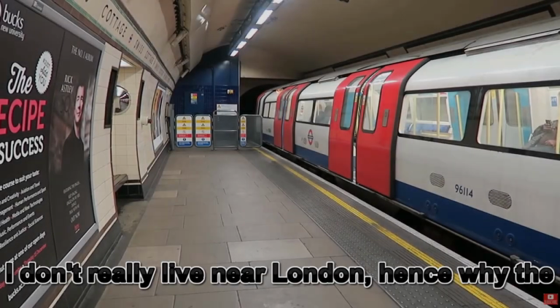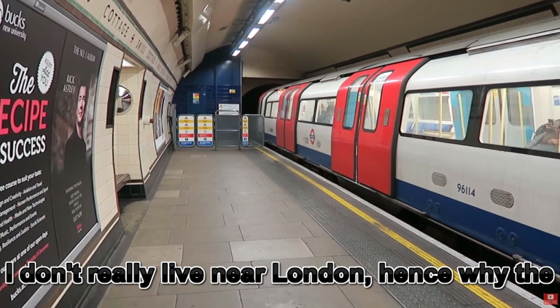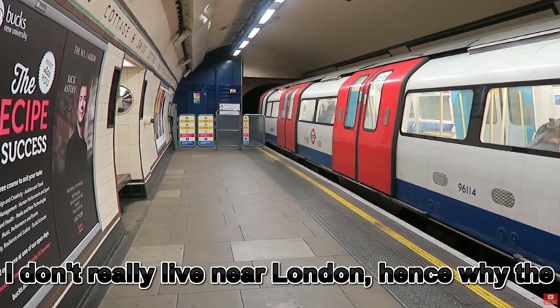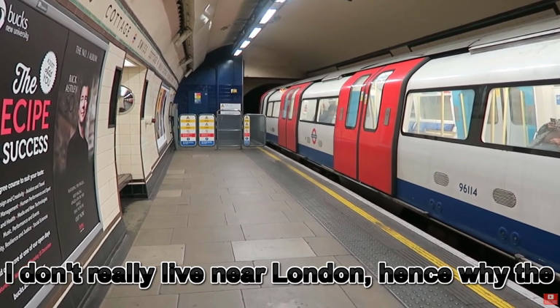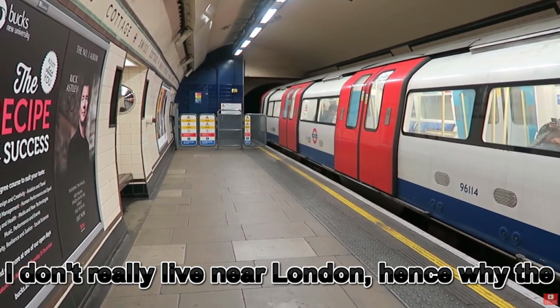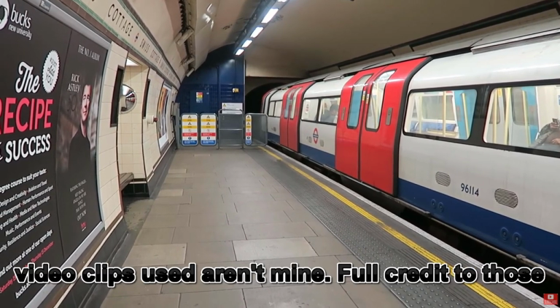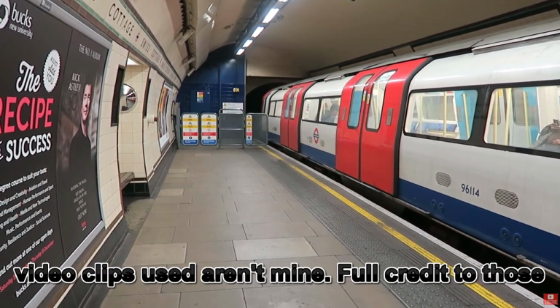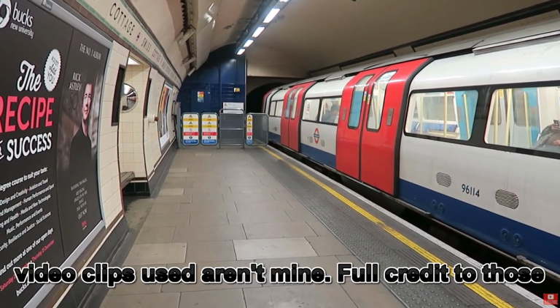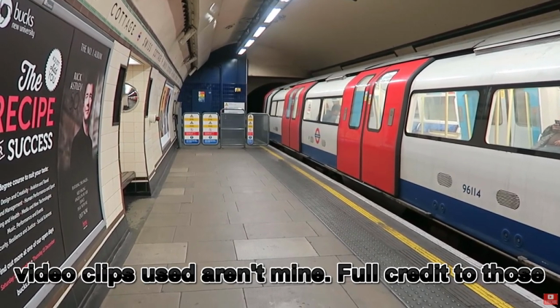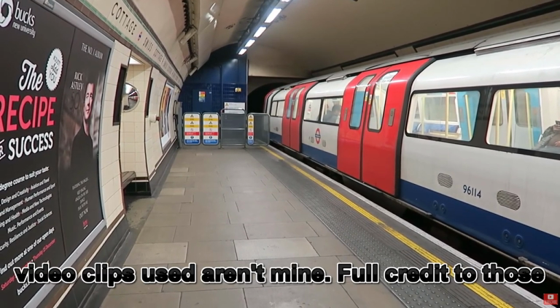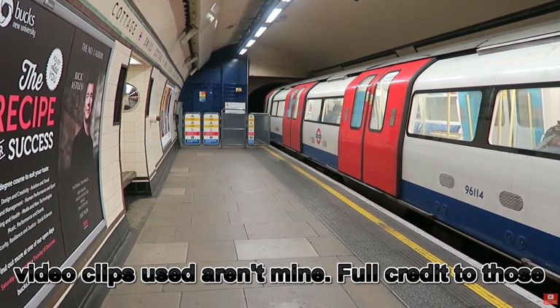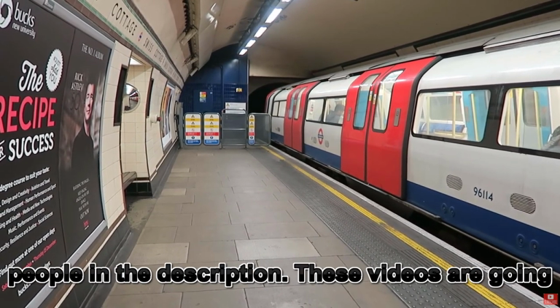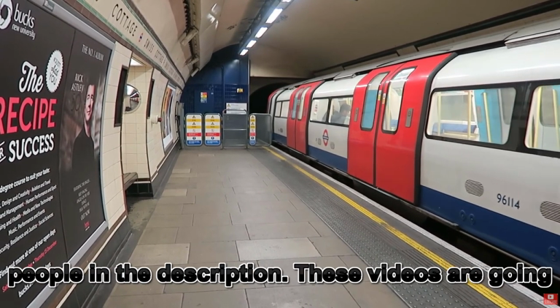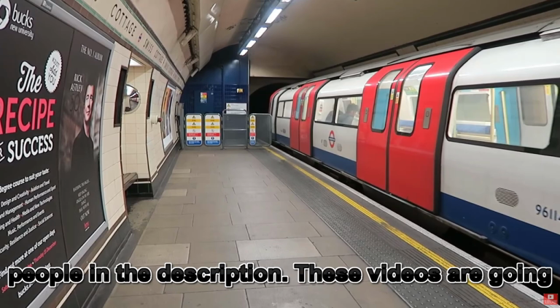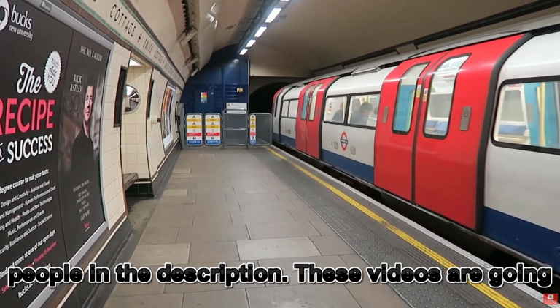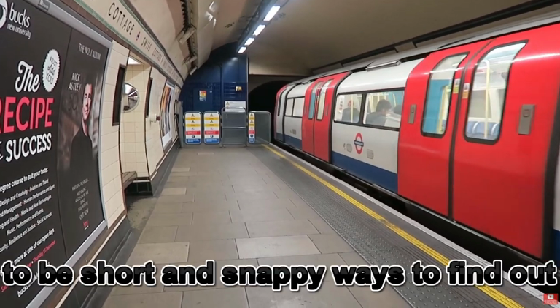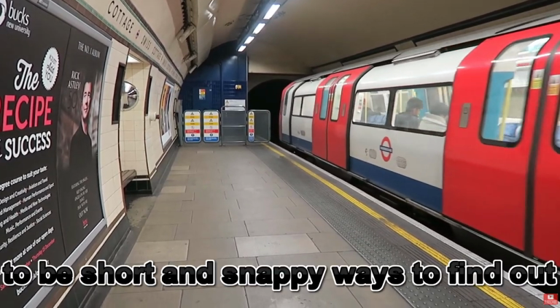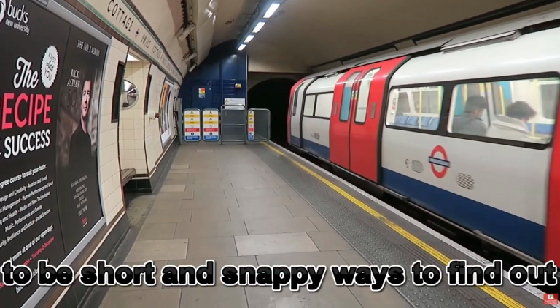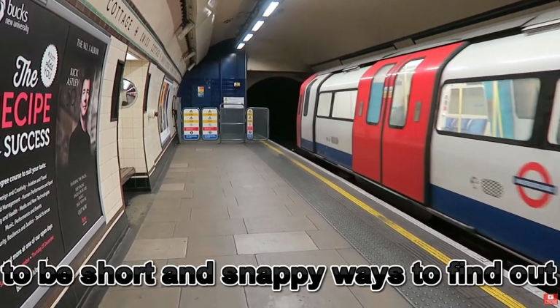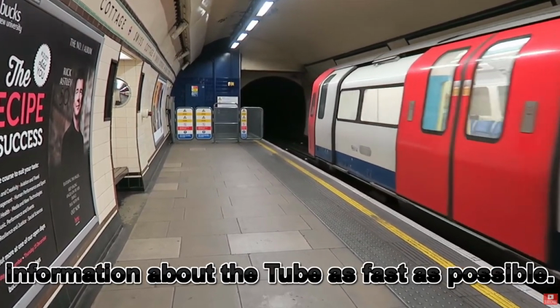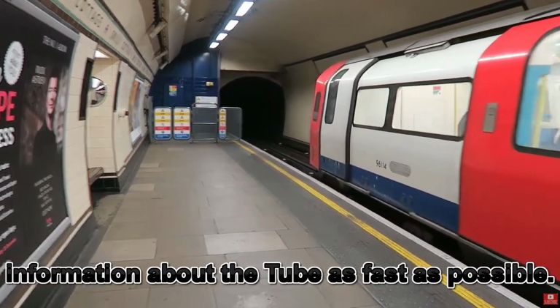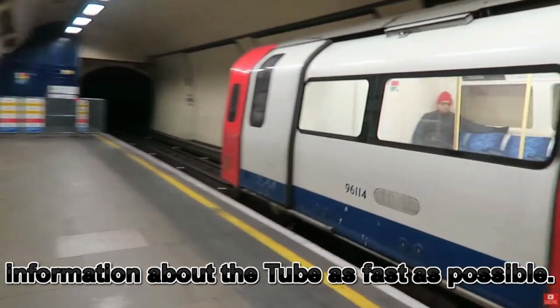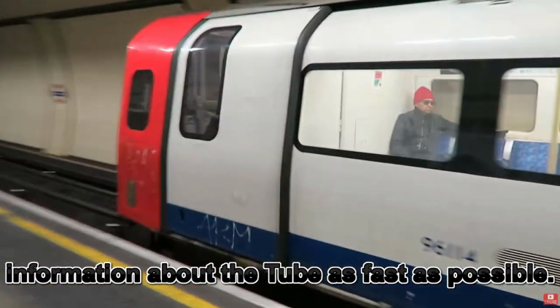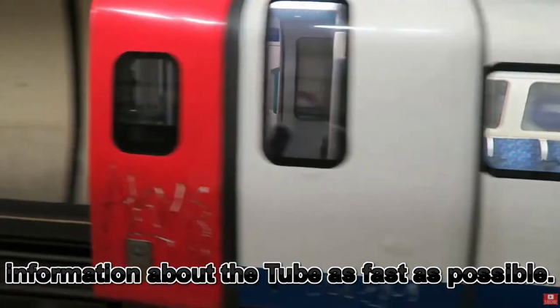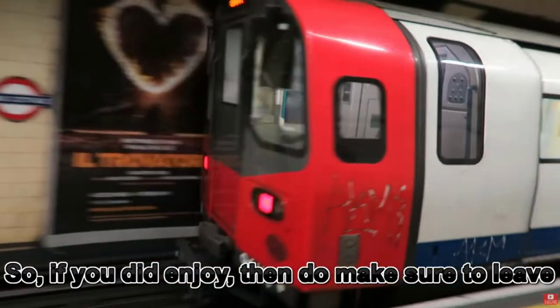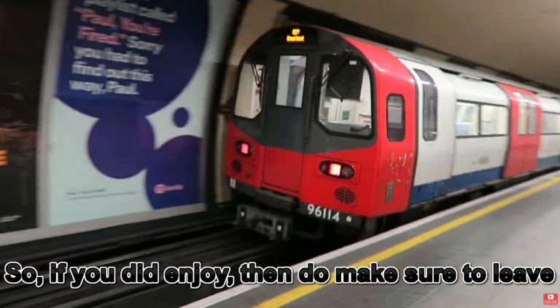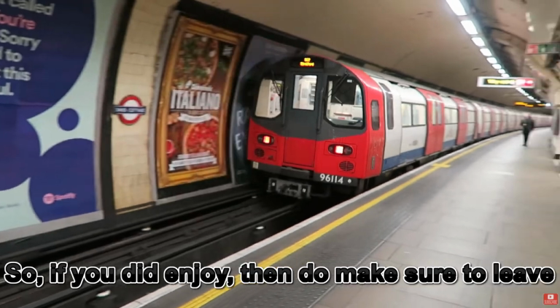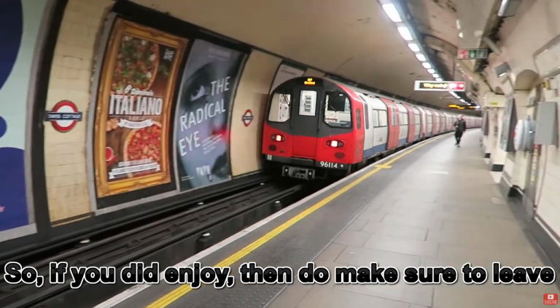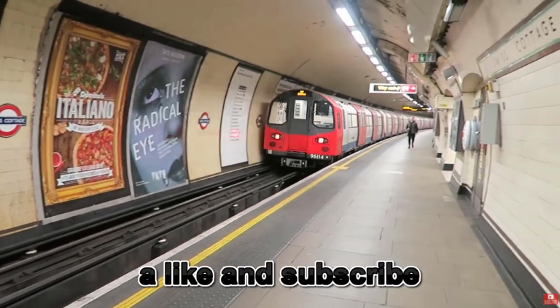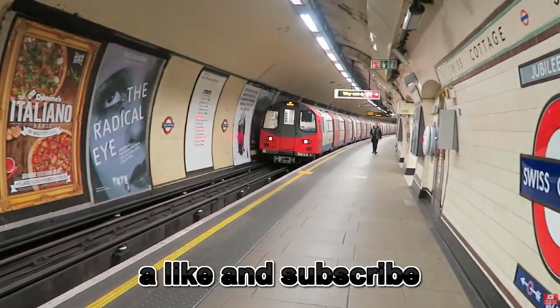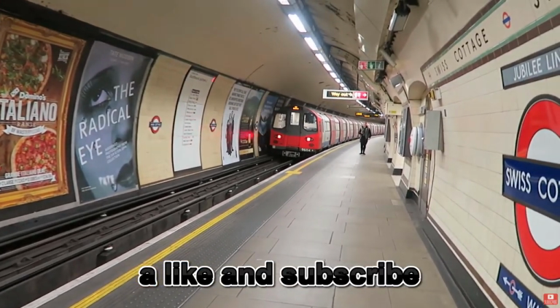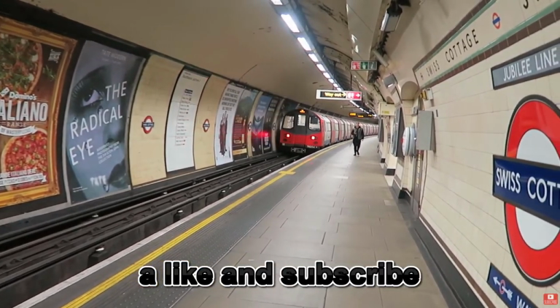I don't really live near London, hence why the video clips used aren't mine — full credit to those people in the description. These videos are going to be short and snappy ways to find out as much information about the tube as fast as possible, so if you did enjoy then just make sure to leave a like and subscribe. Bye bye.